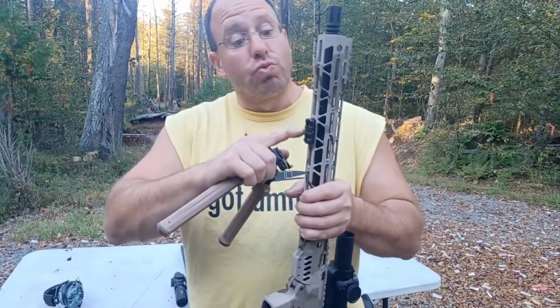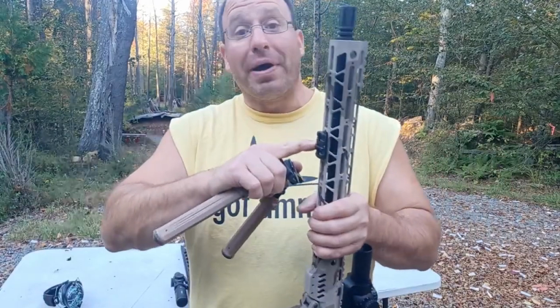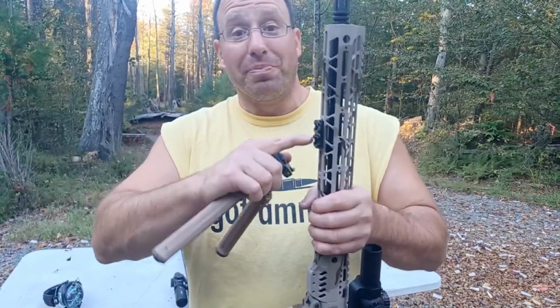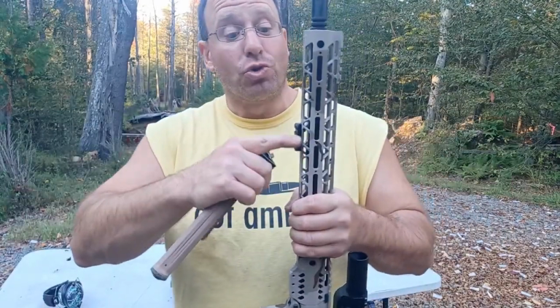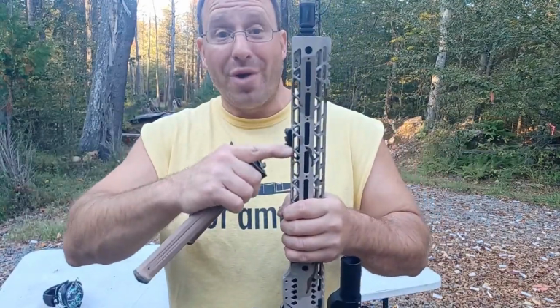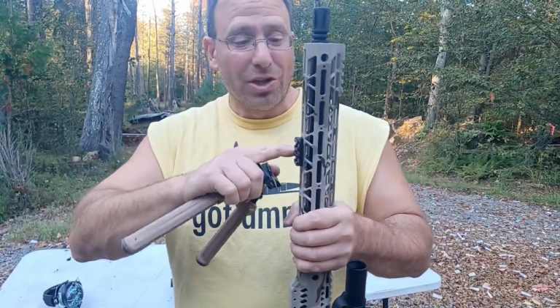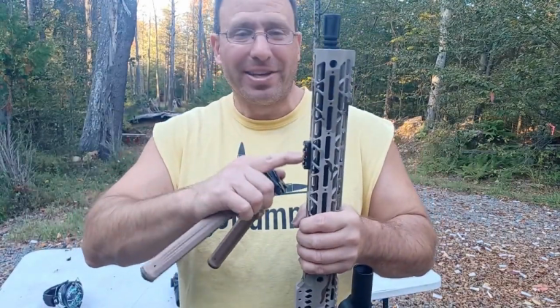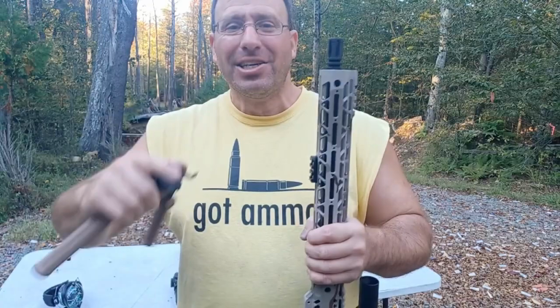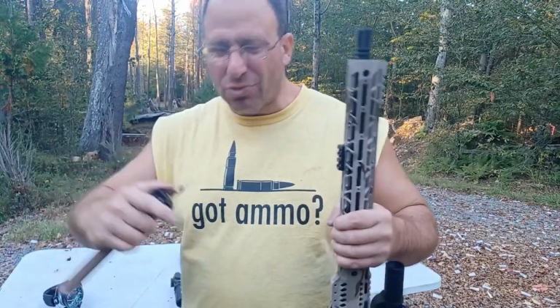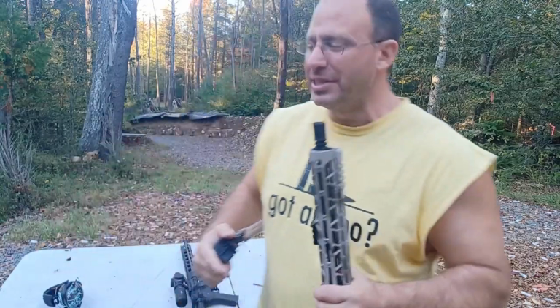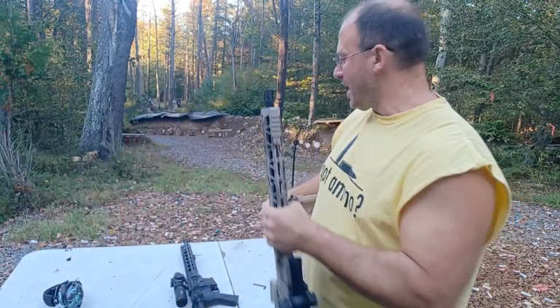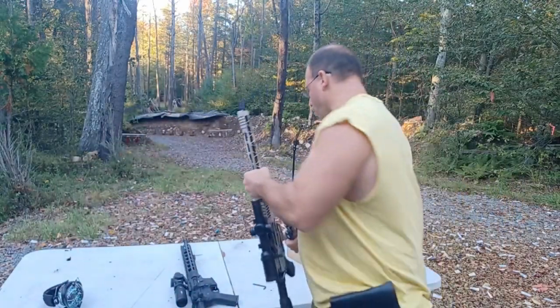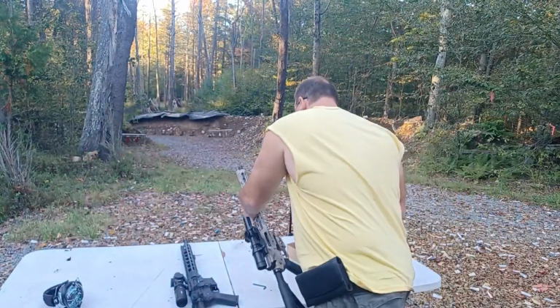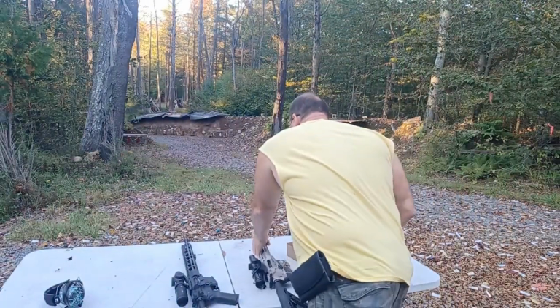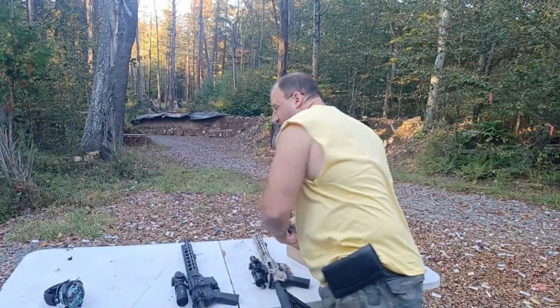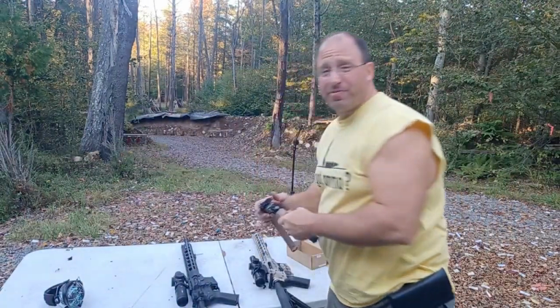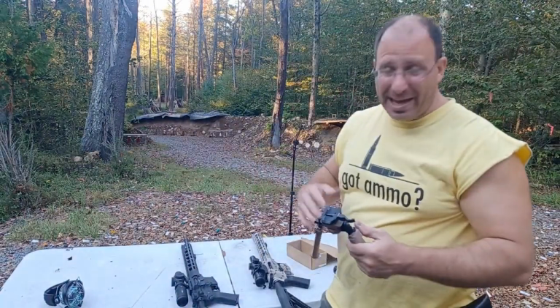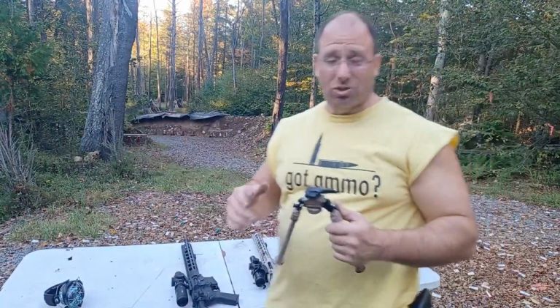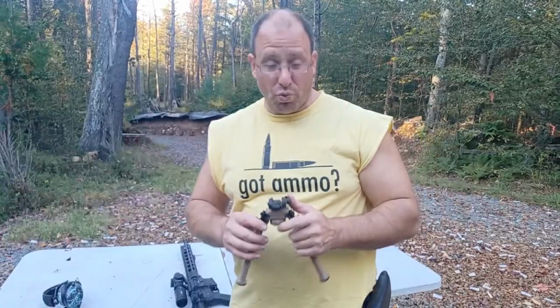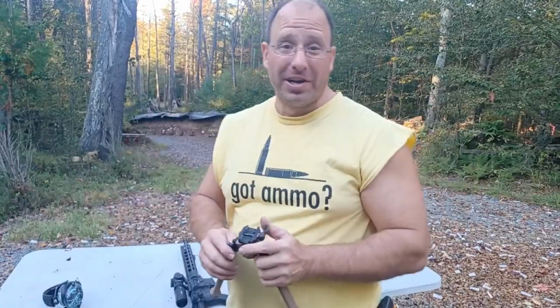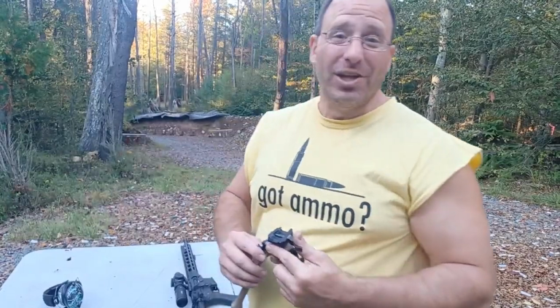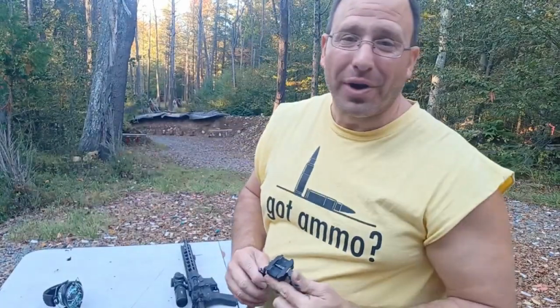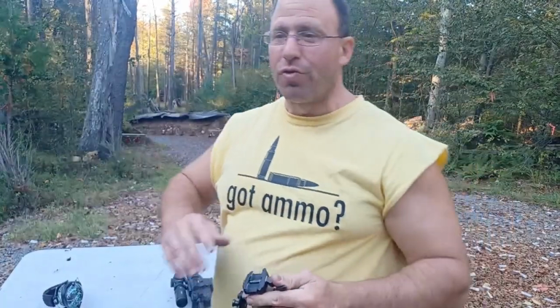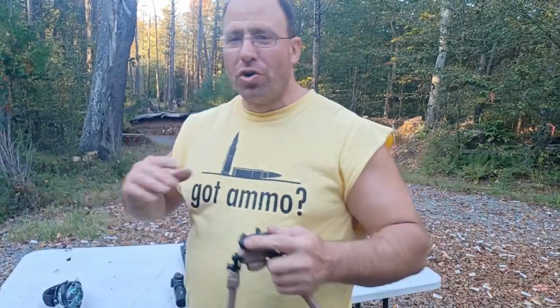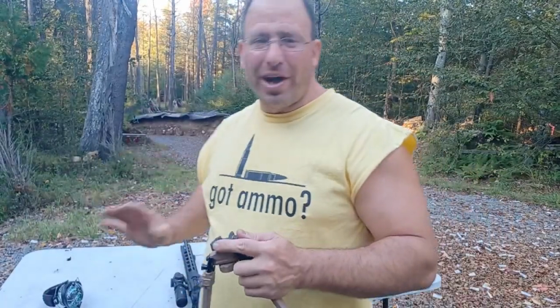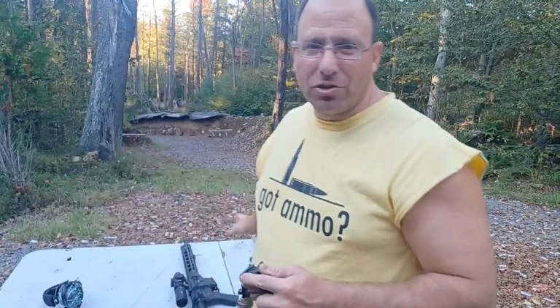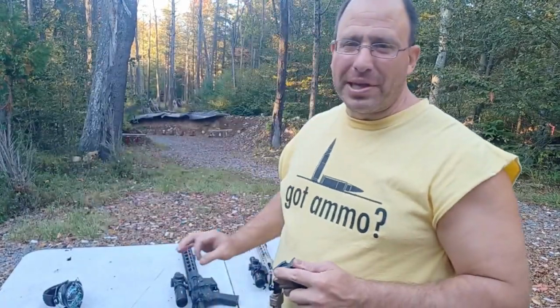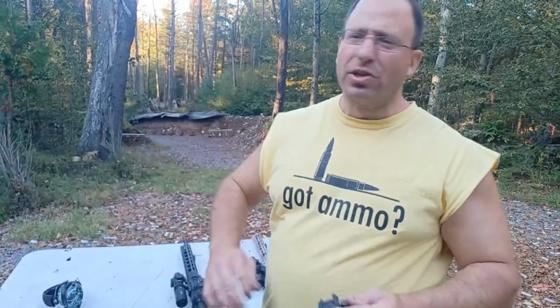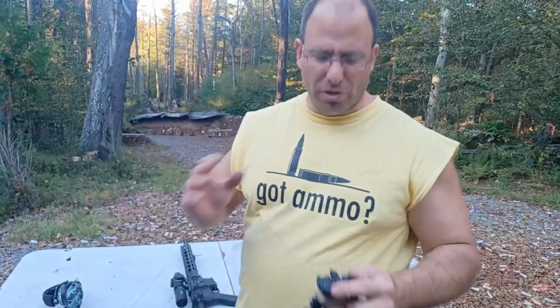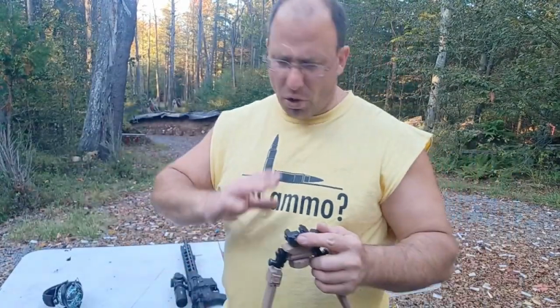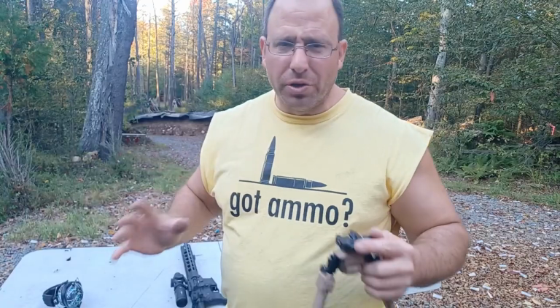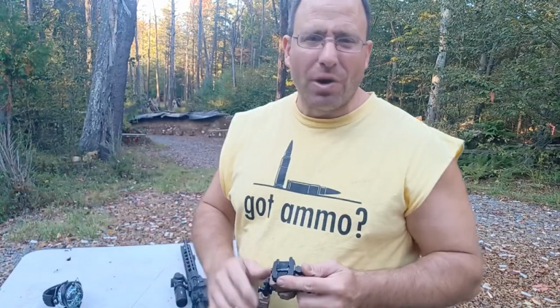This rail might also be starting to wear in a little bit. That's one of those things you're going to have to work with. For $45, it's worth dealing with — worth filing down your picatinny rail a little bit or making it work for you.